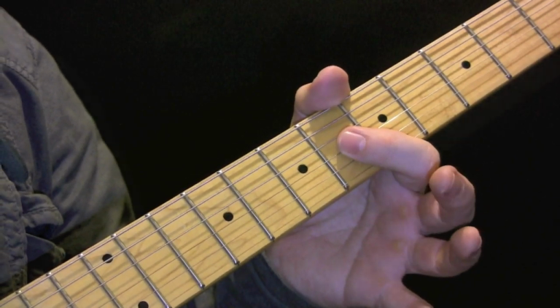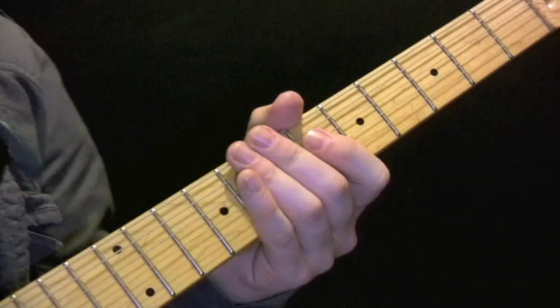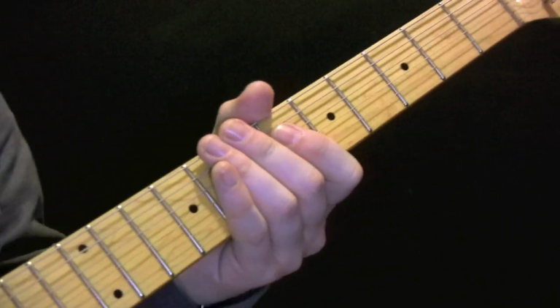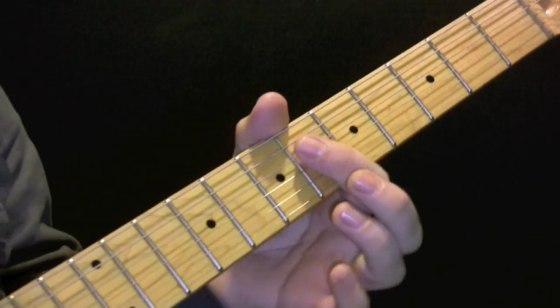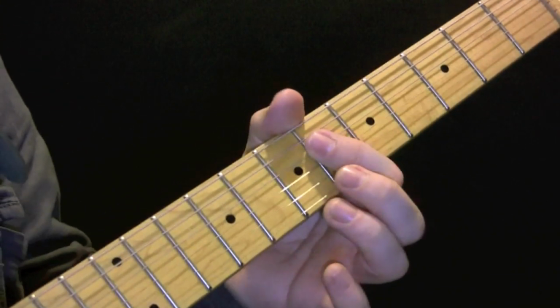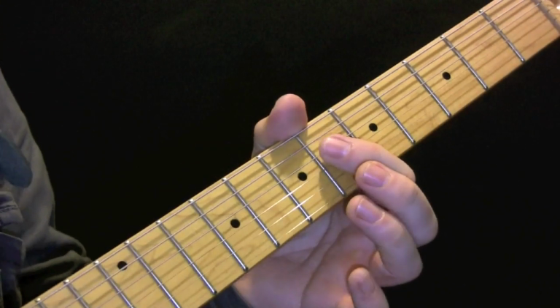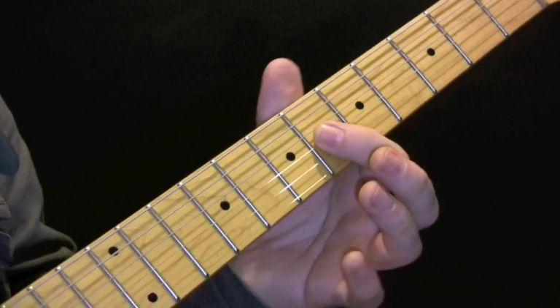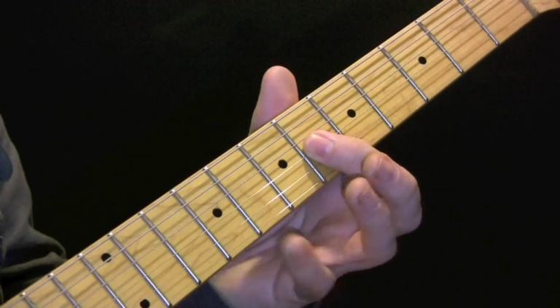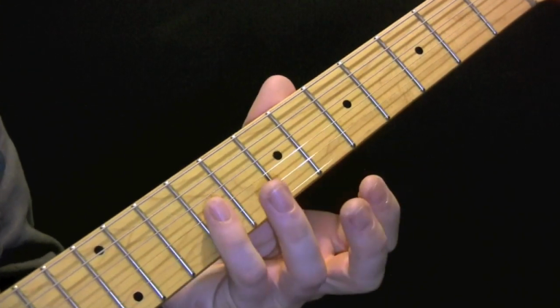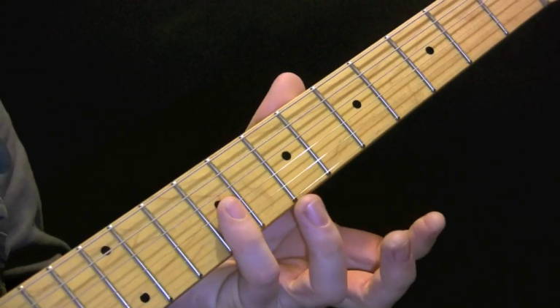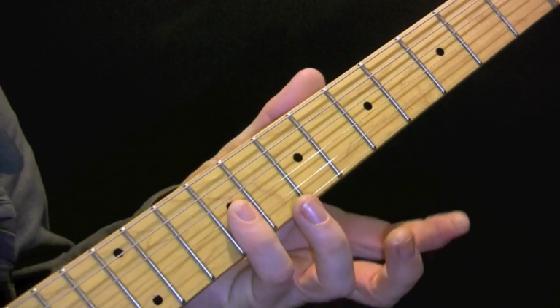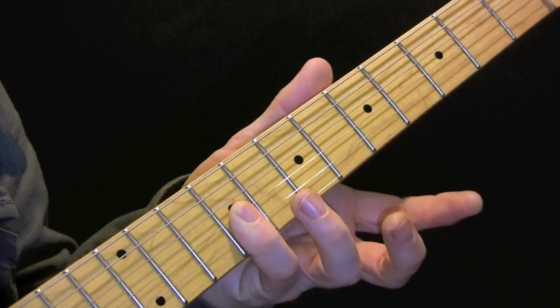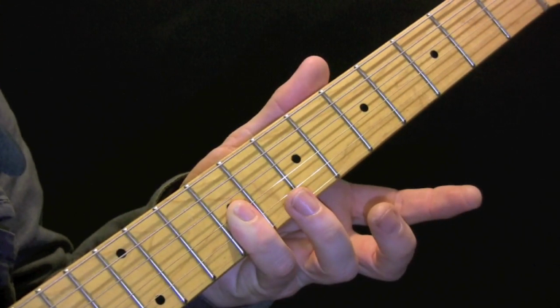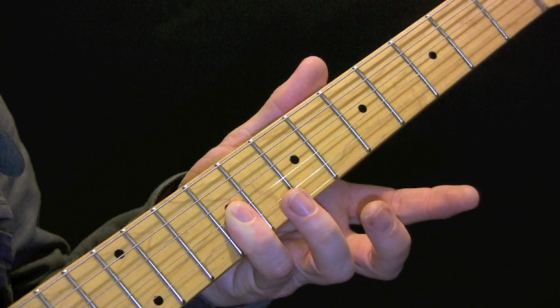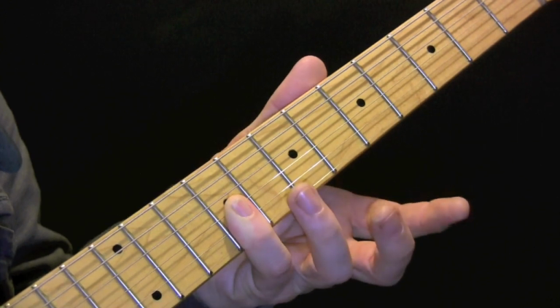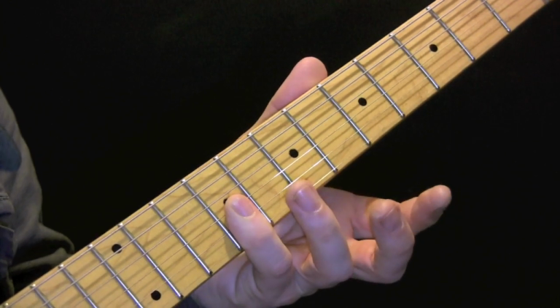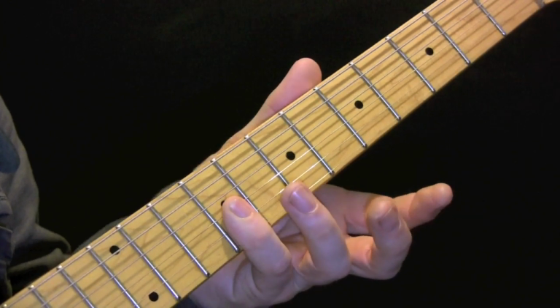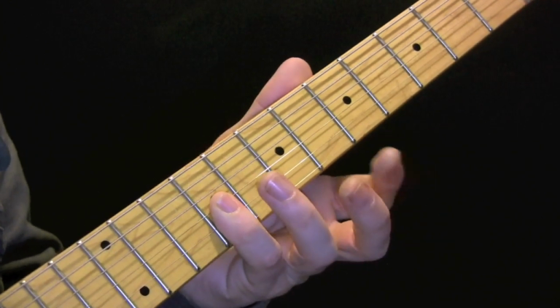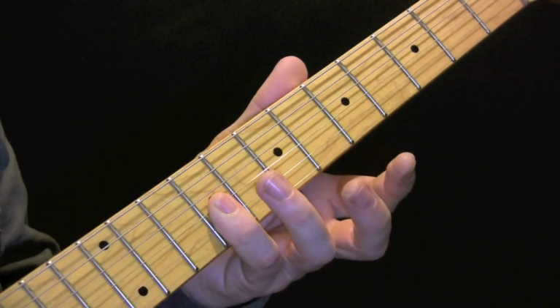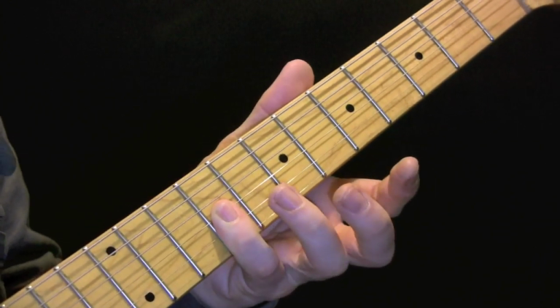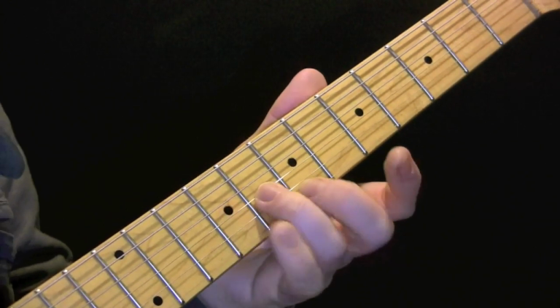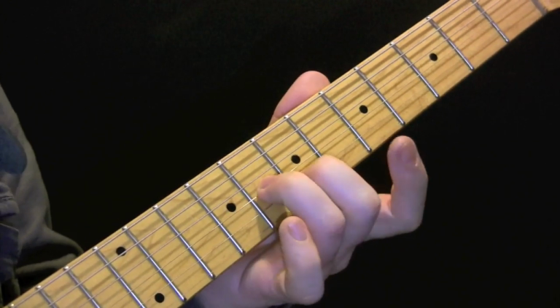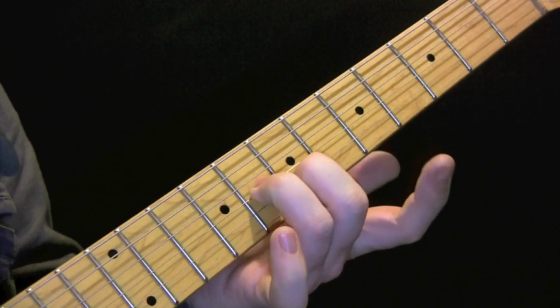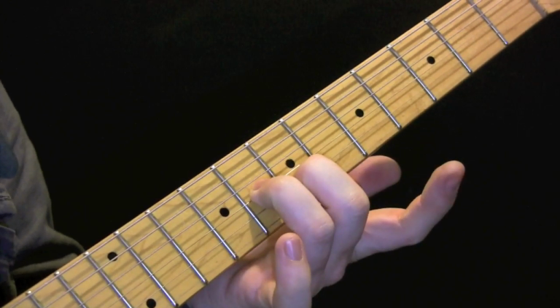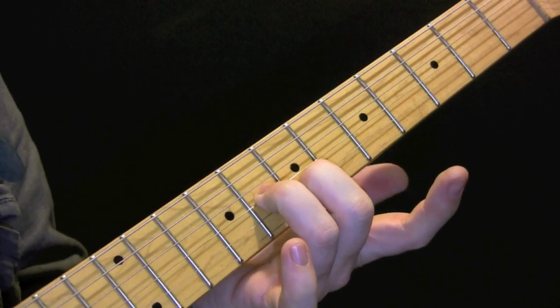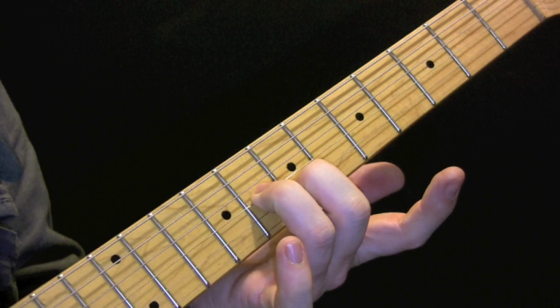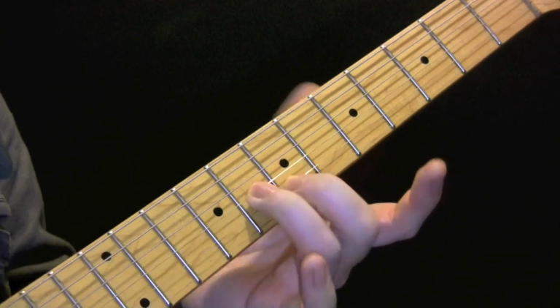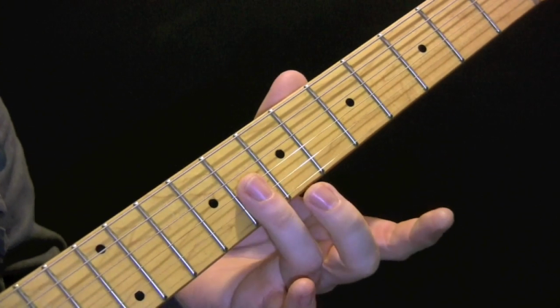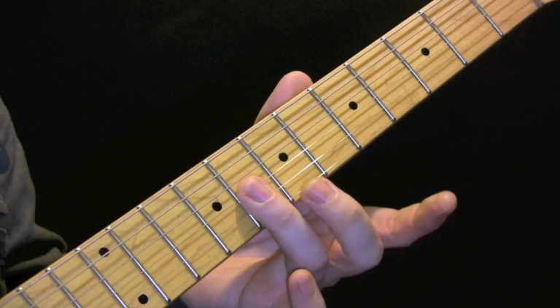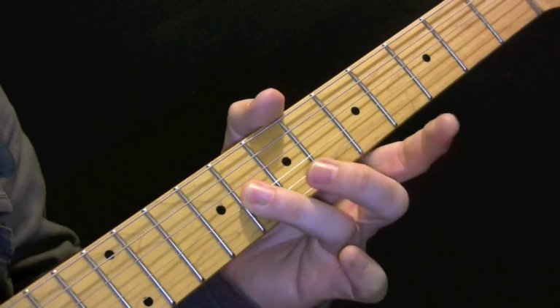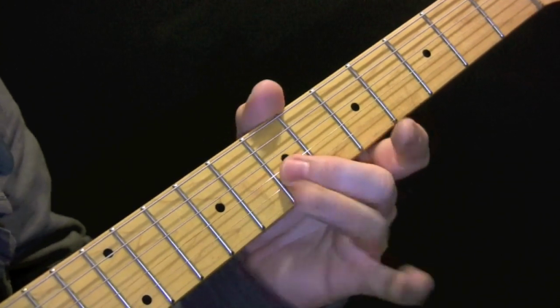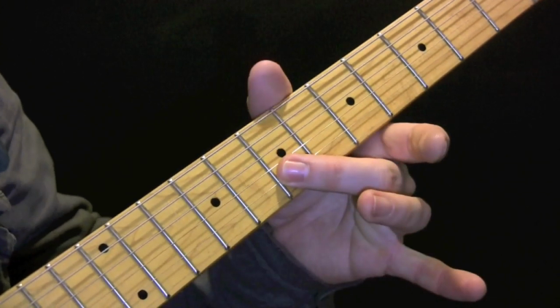The way I would play that harmony is I'd use my little finger here on the G and the B string, then these two fingers — so fingers 3 and 2.